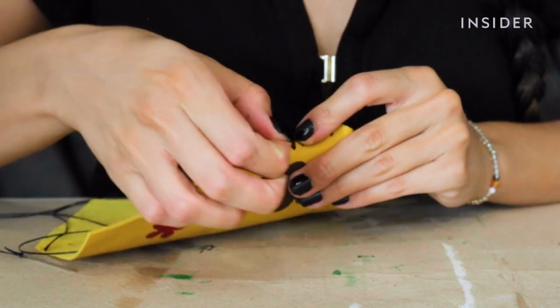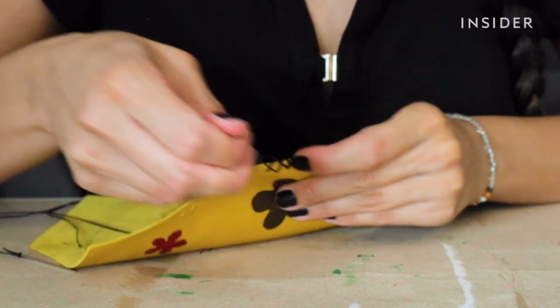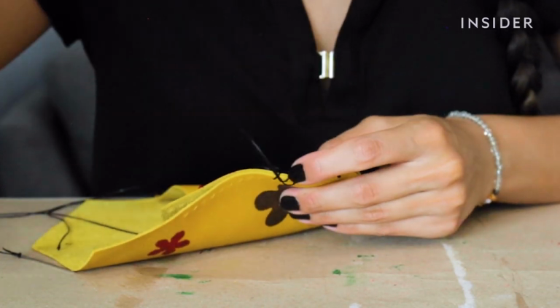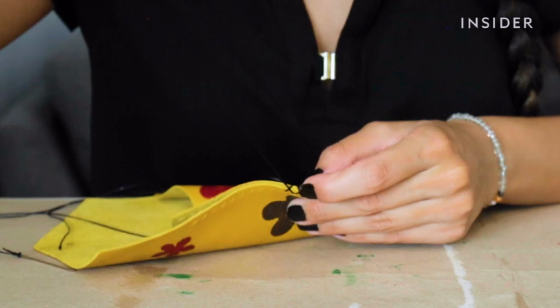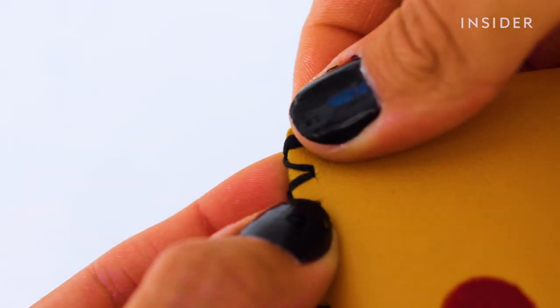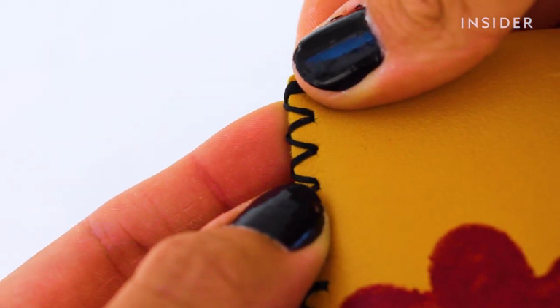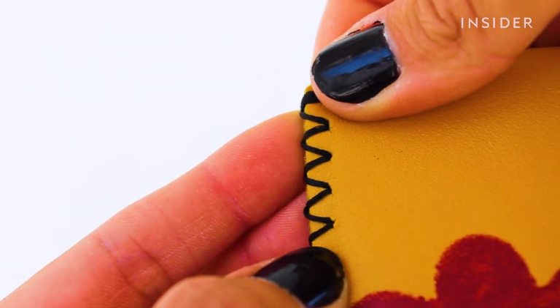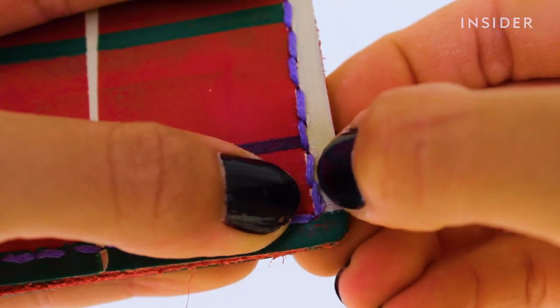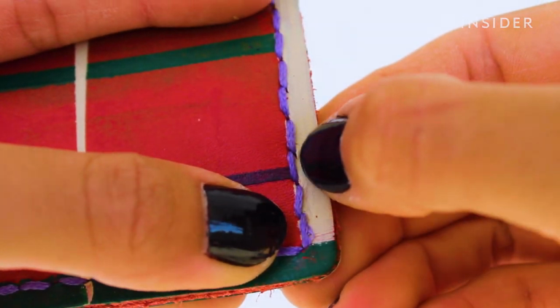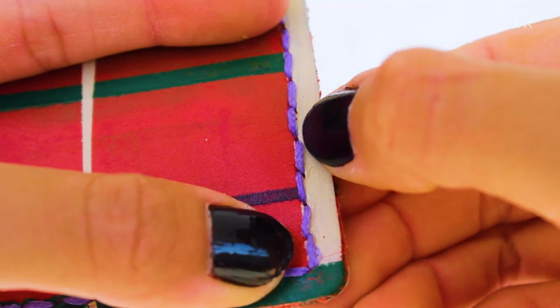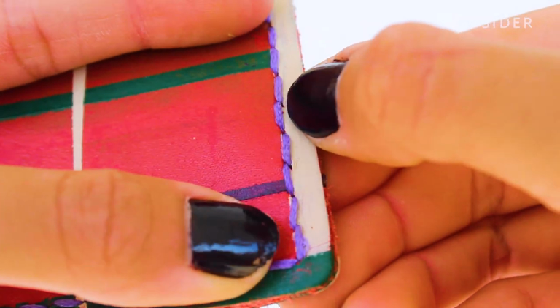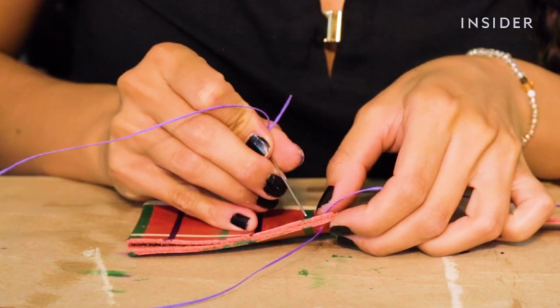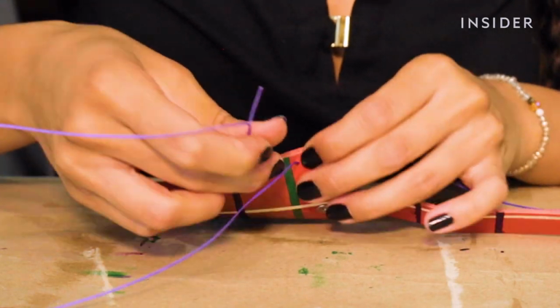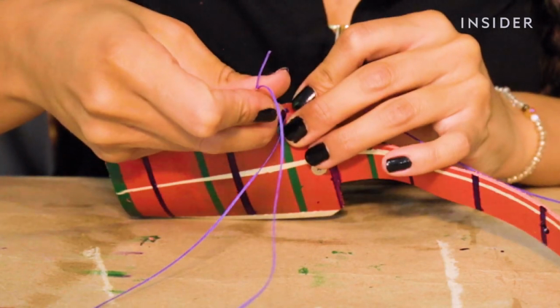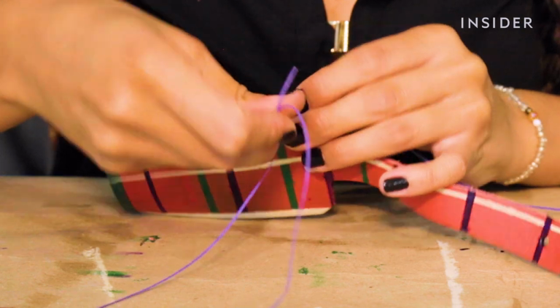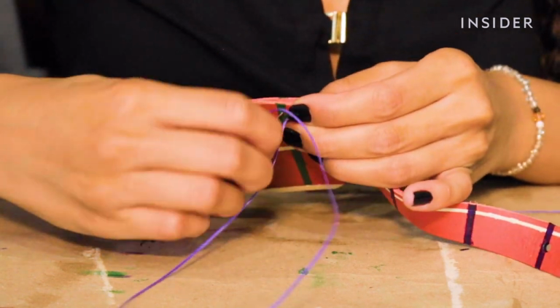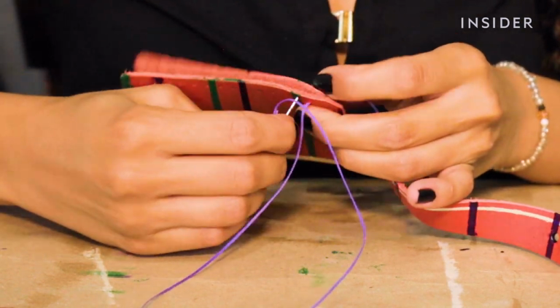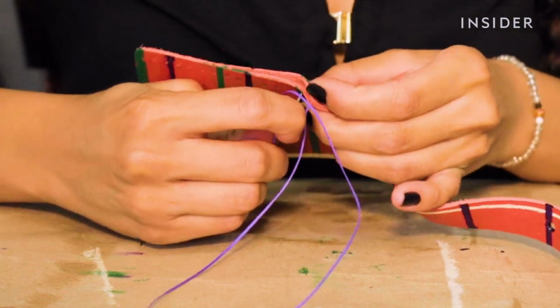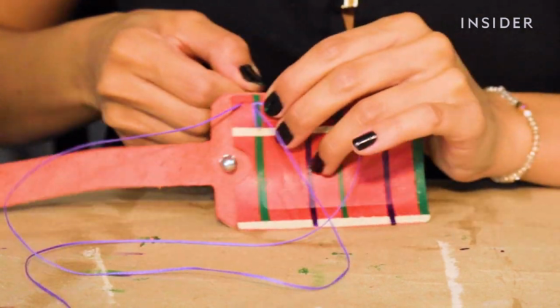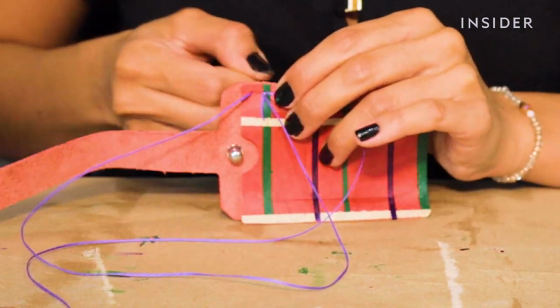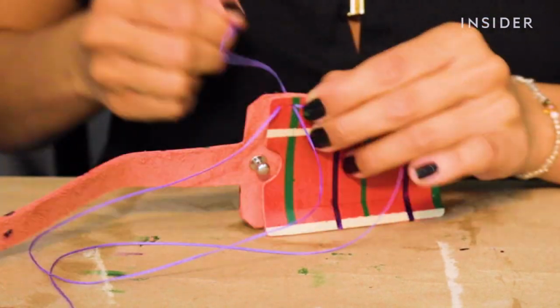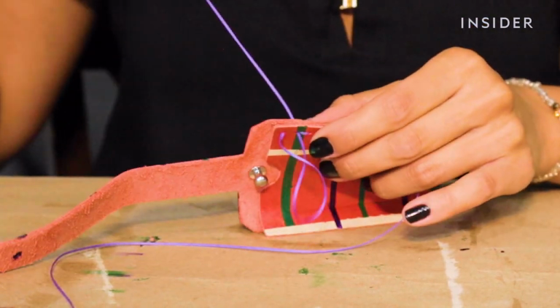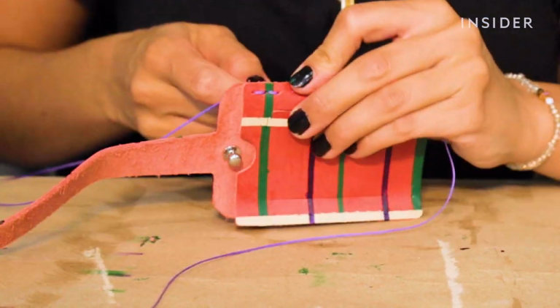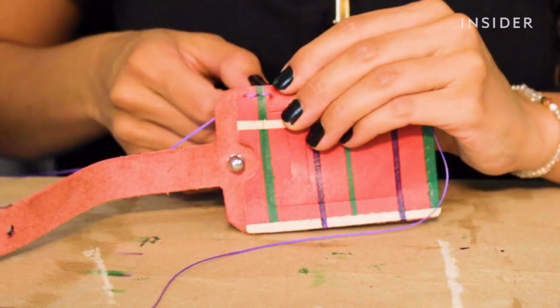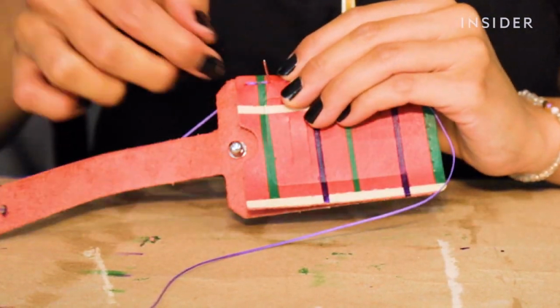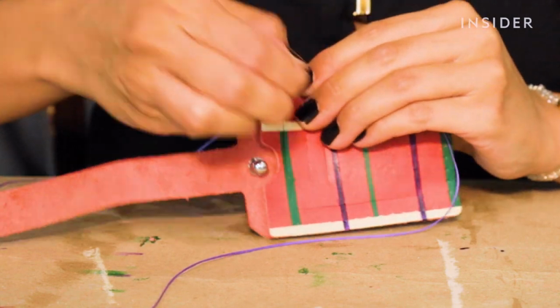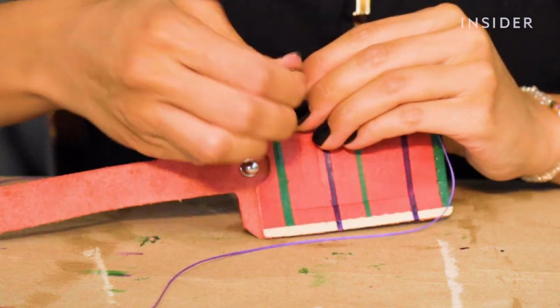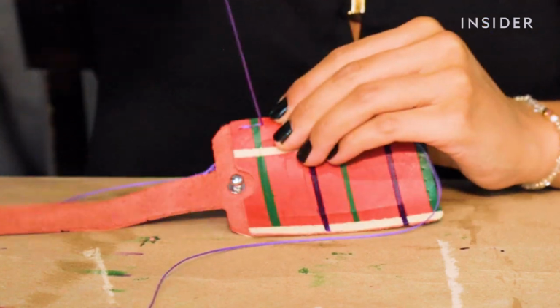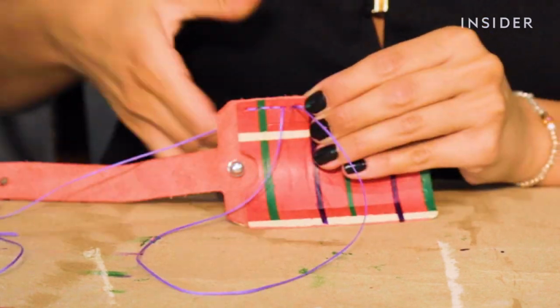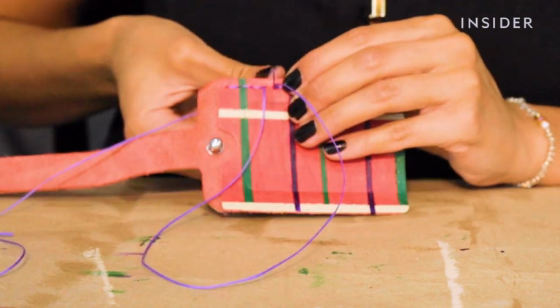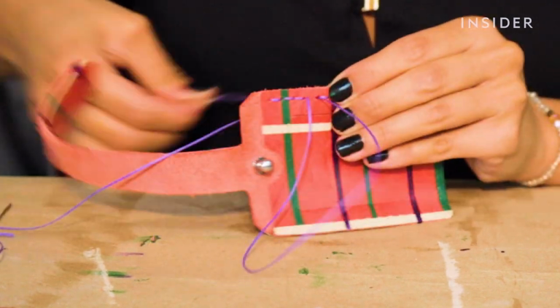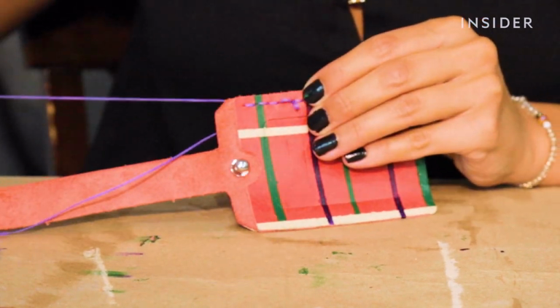There are two stitching methods to choose from: cross stitch or straight stitch. Sewing can seem daunting but thankfully the needle points are not sharp and the instructions are easy to follow. I haven't sewn in years but given this simplicity, I was able to quickly finish the stitching.